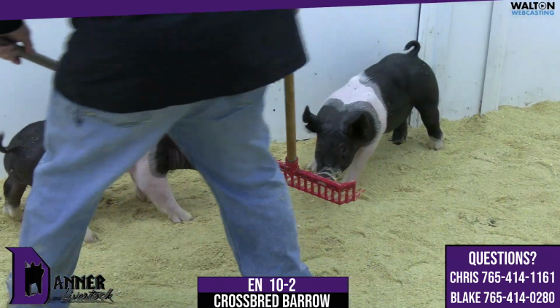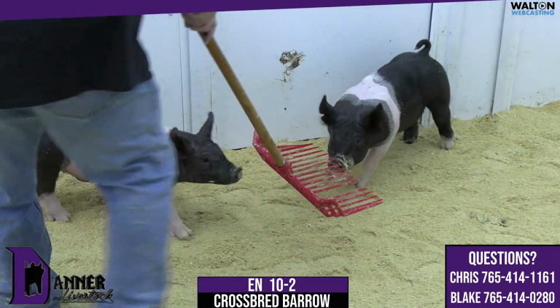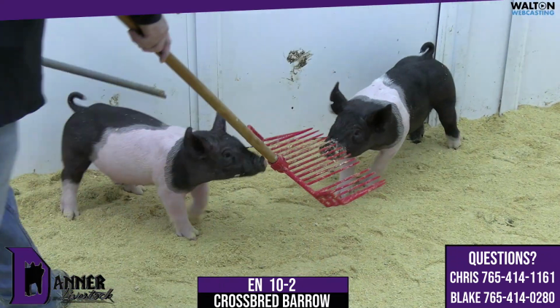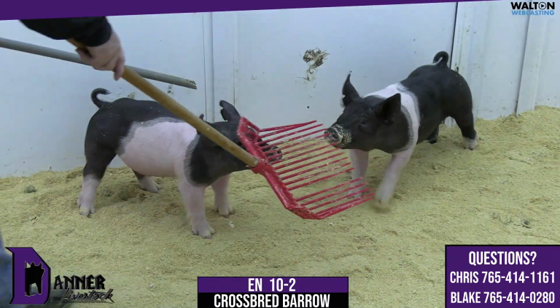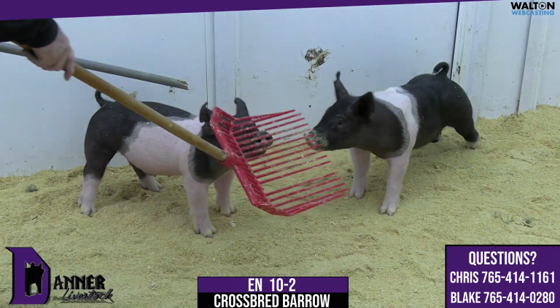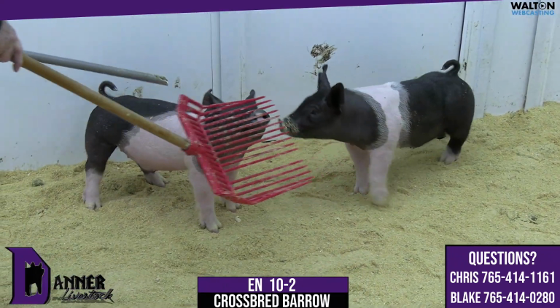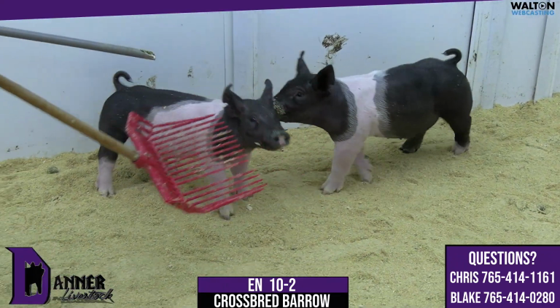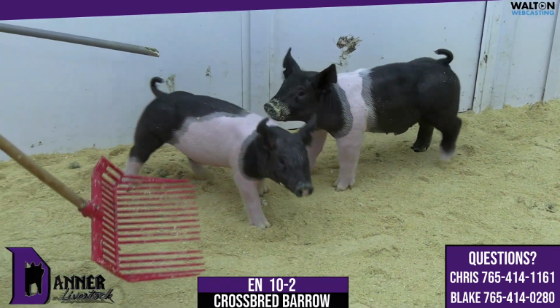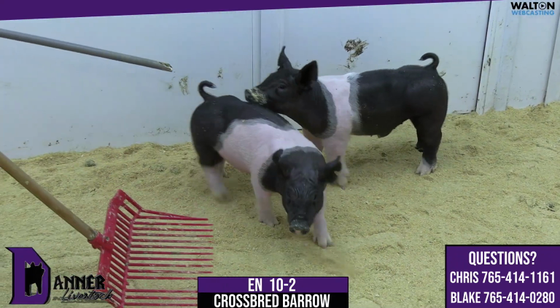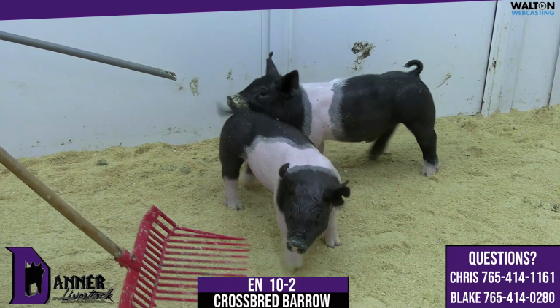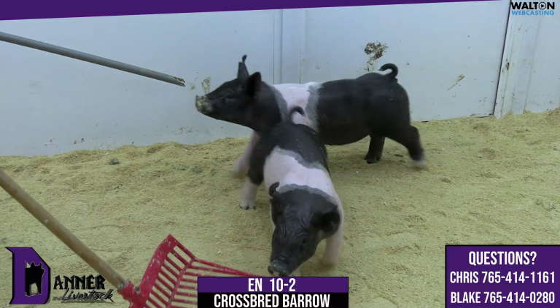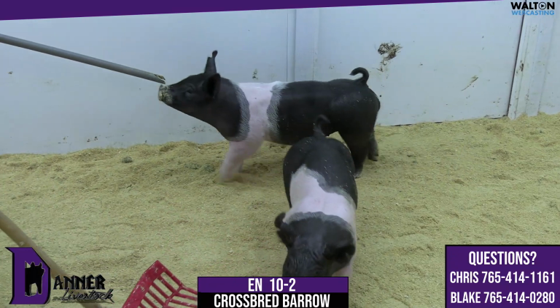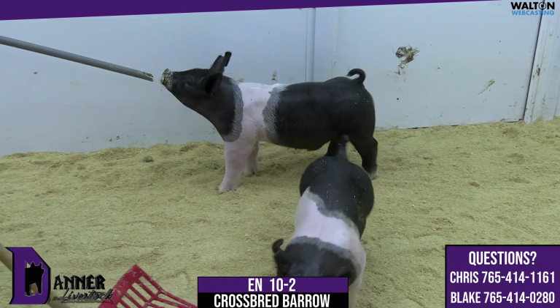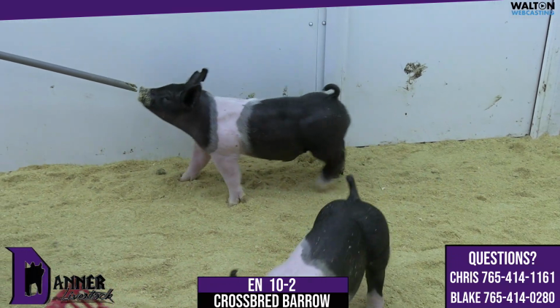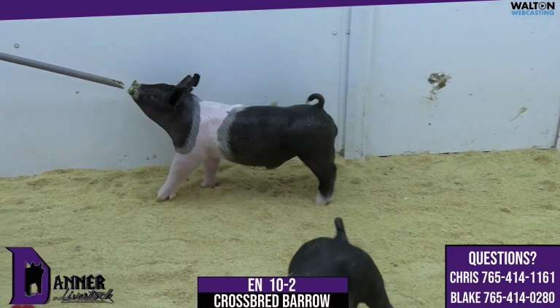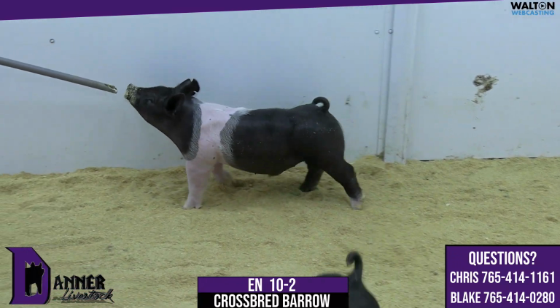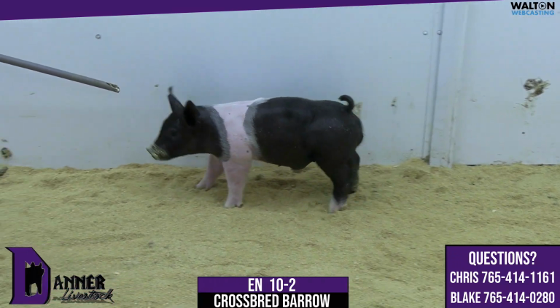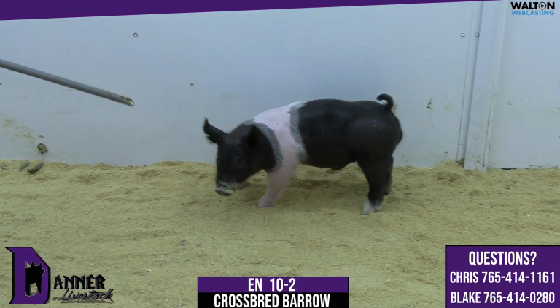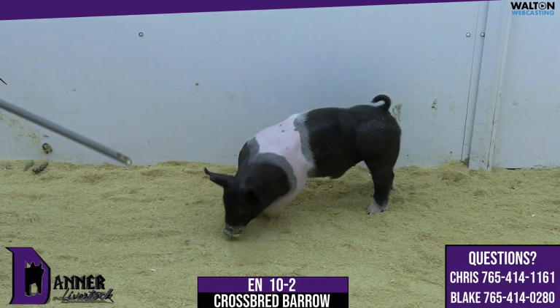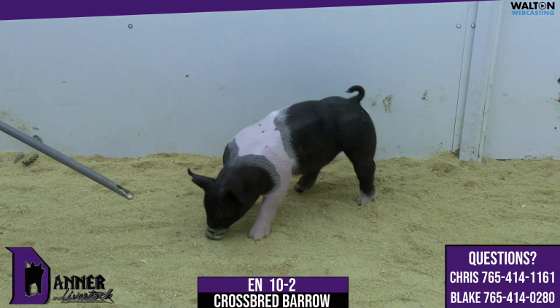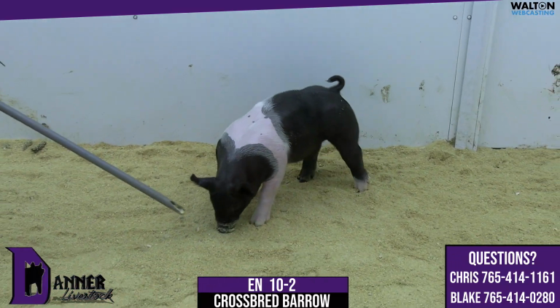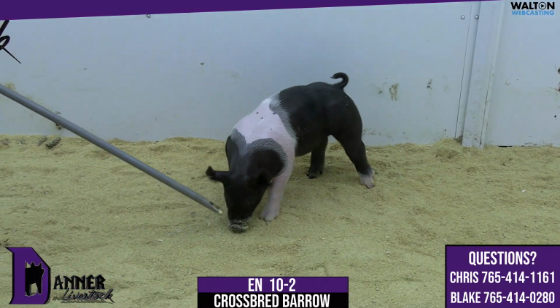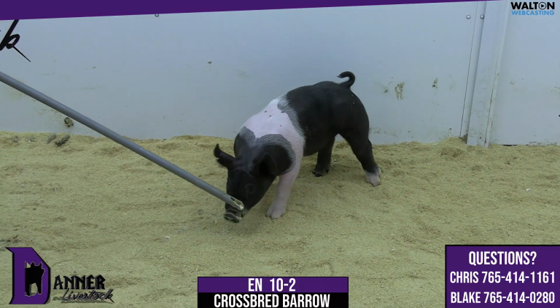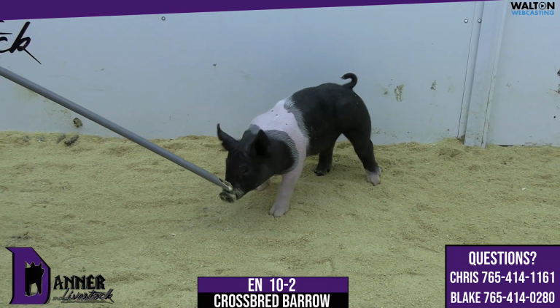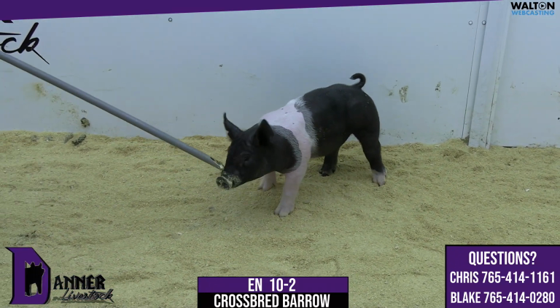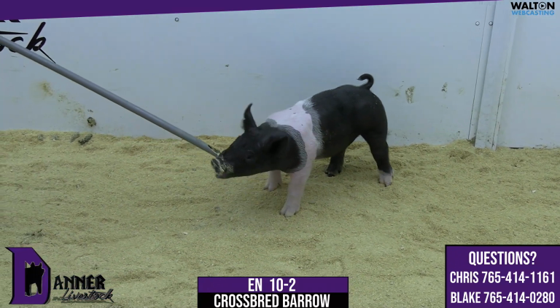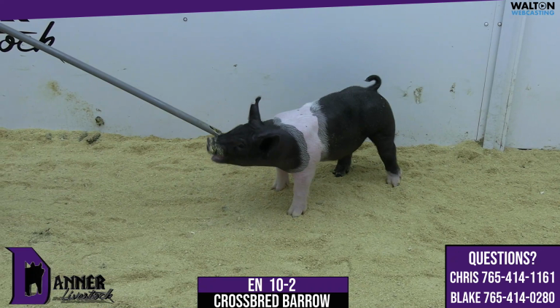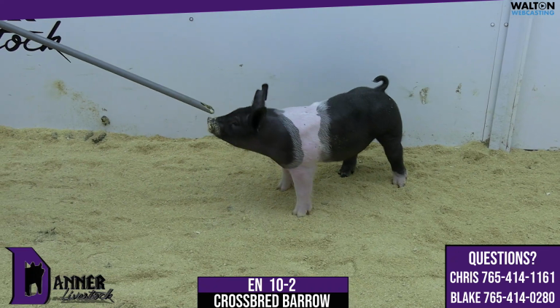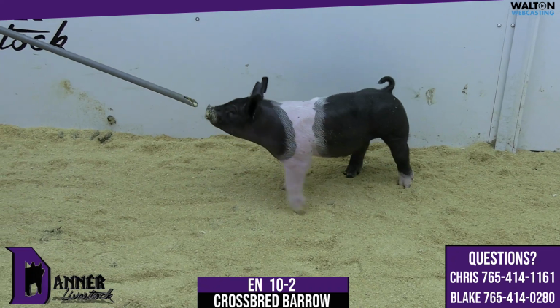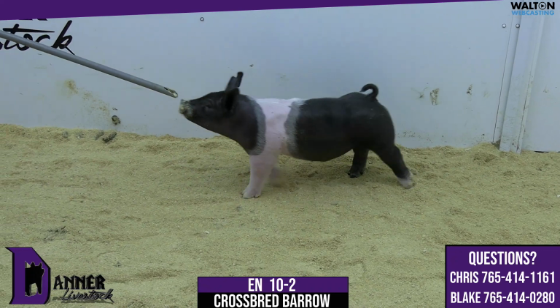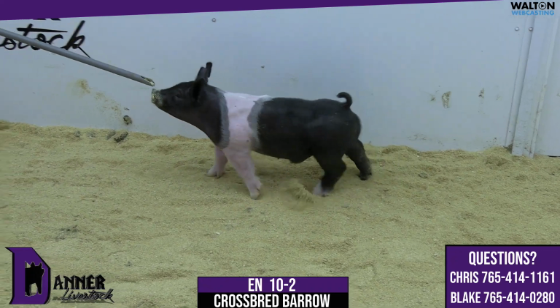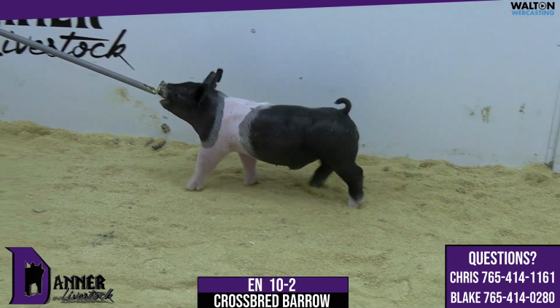Looks like the kind that'll convert feed and really take the feed bucket. Proportions just all look right for a shell barrow. Again, this is crossbred male, 10-2. Thank you.